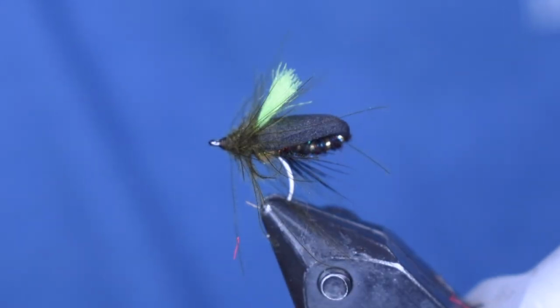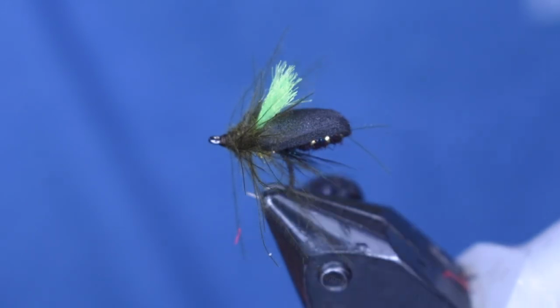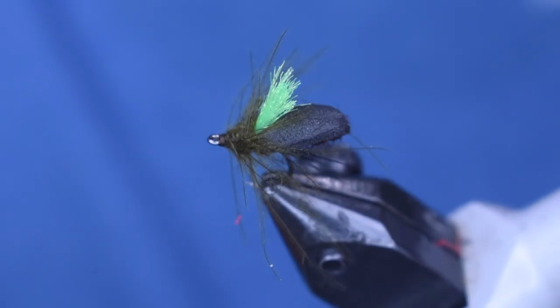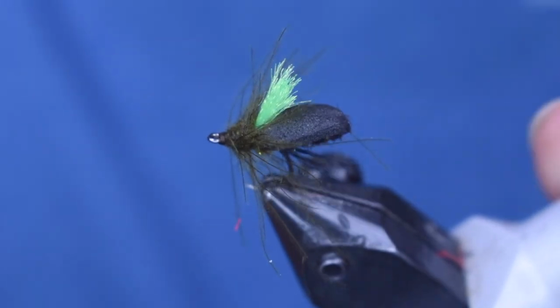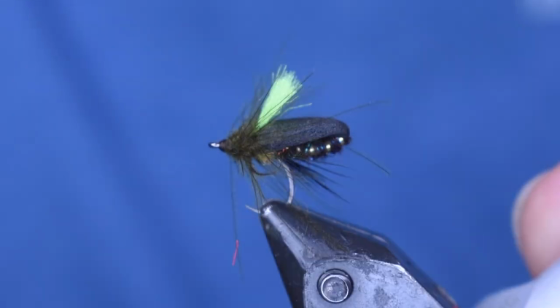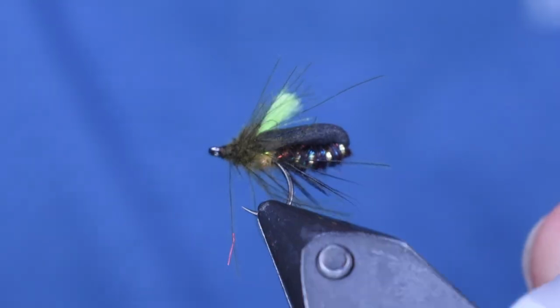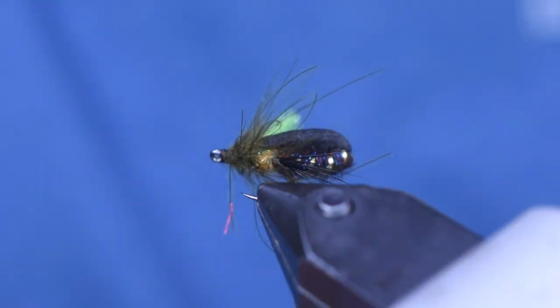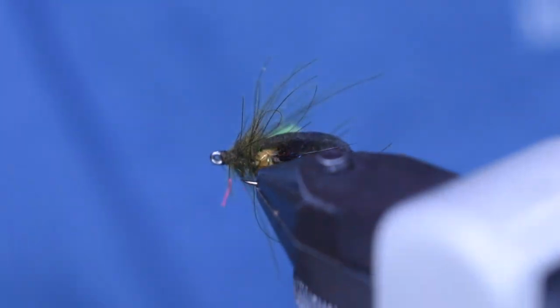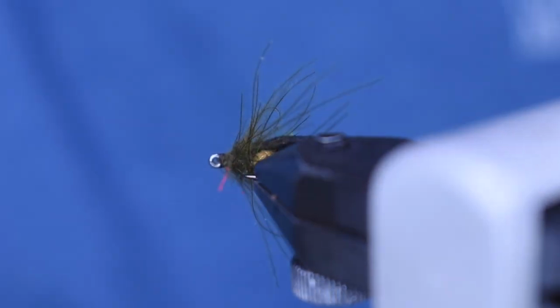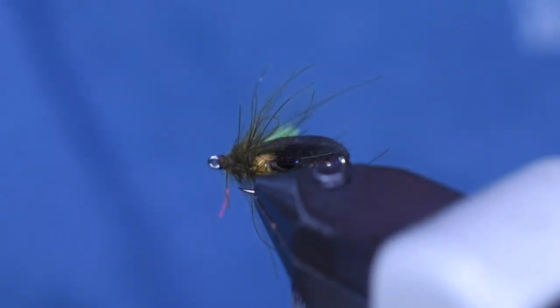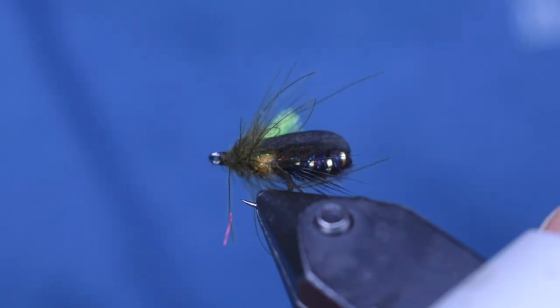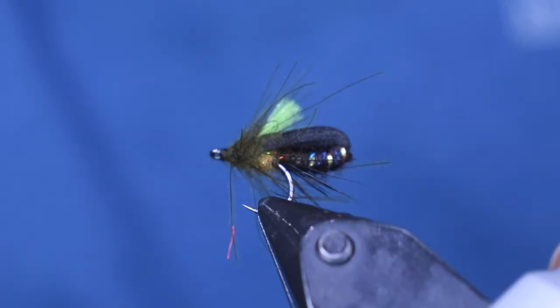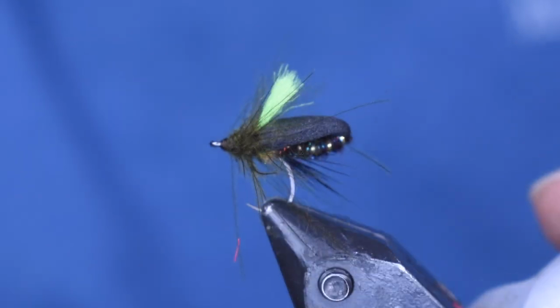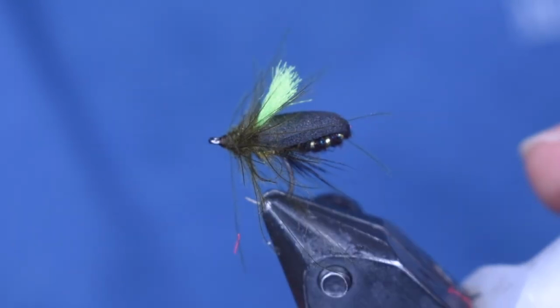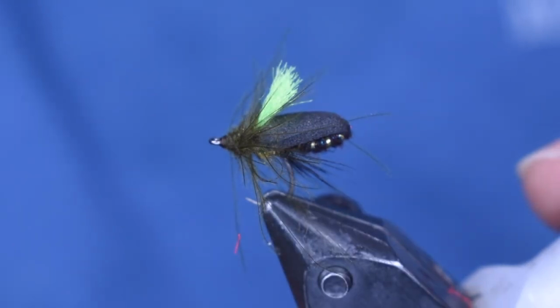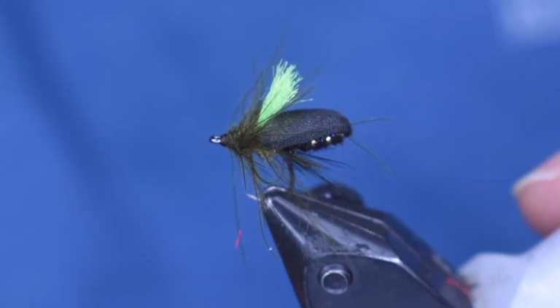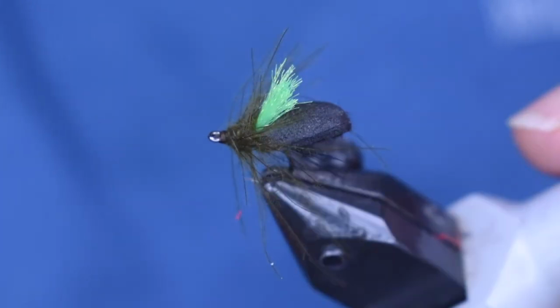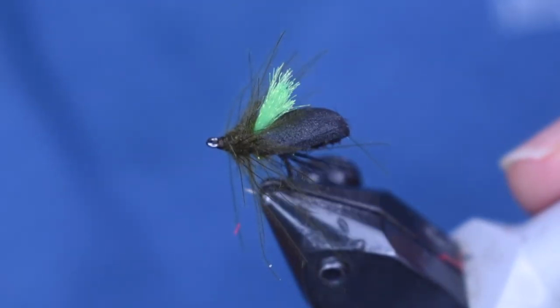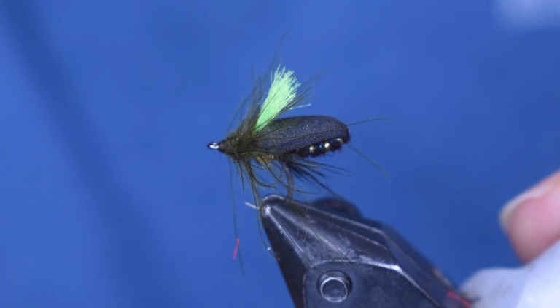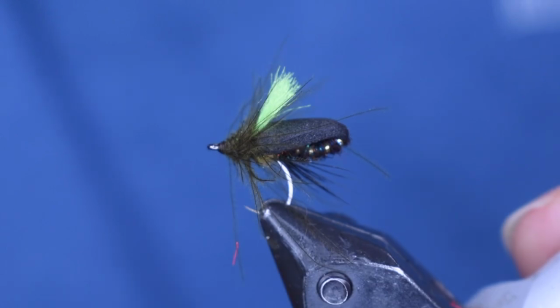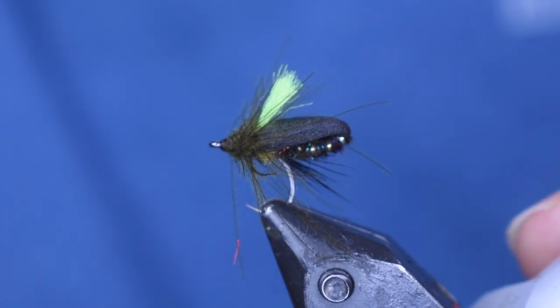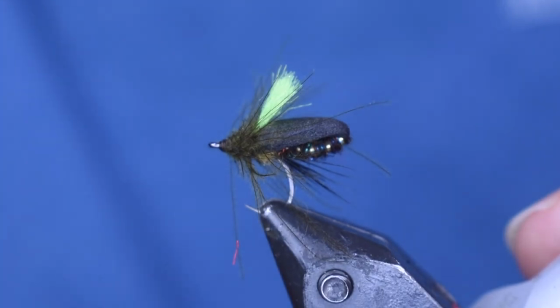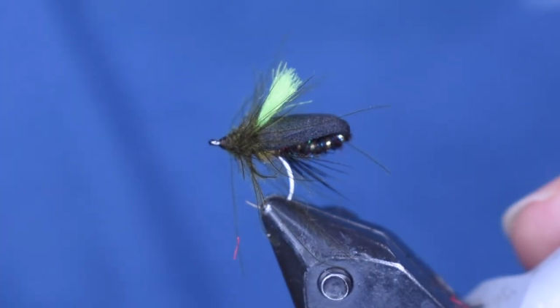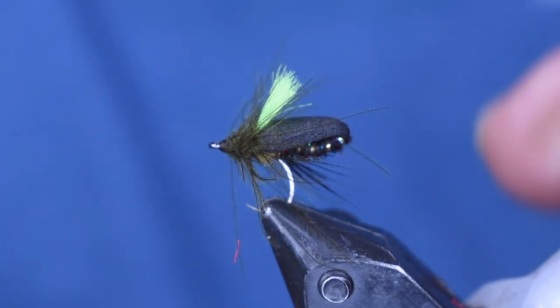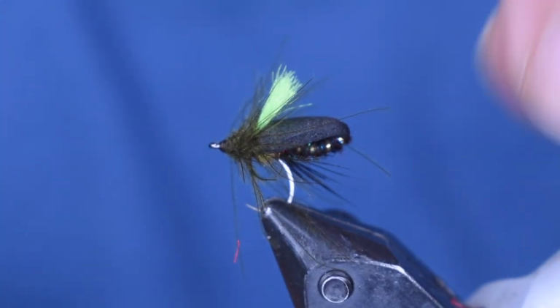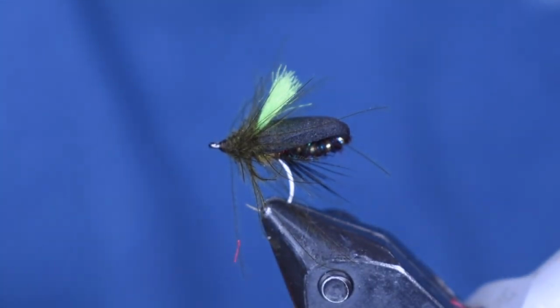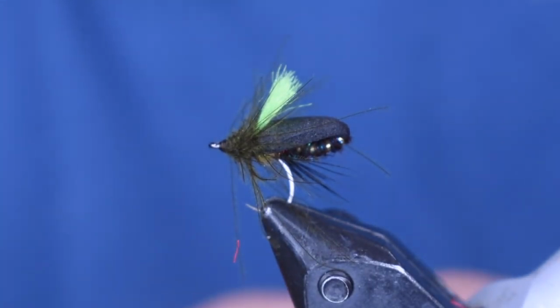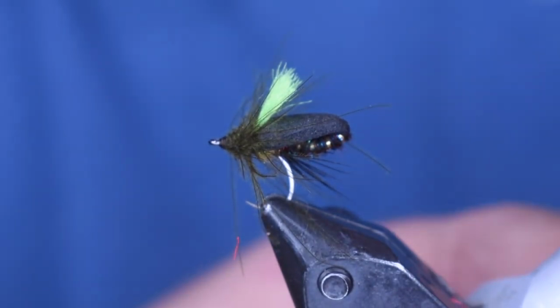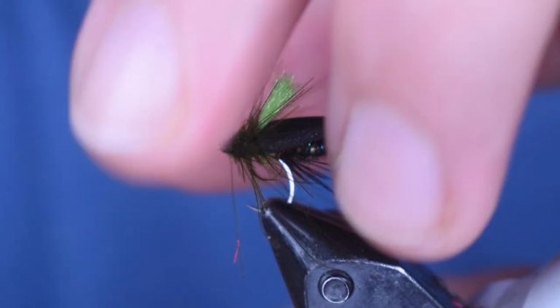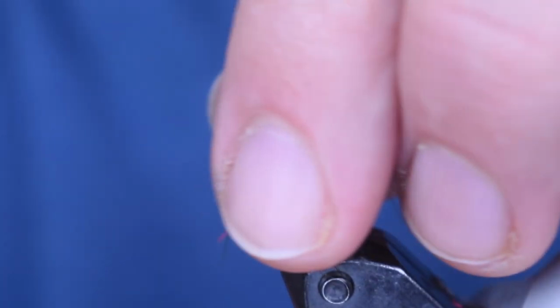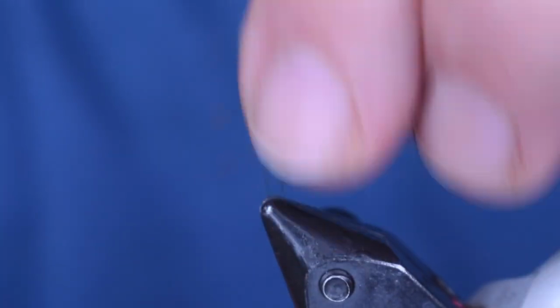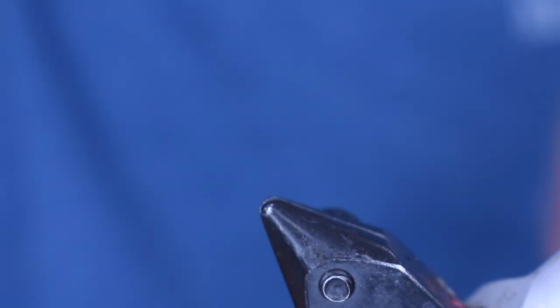Okay, here you see the Narova foam beetle in the vise — such a cool looking fly. I'm excited to fish this one, and let's get into tying it.